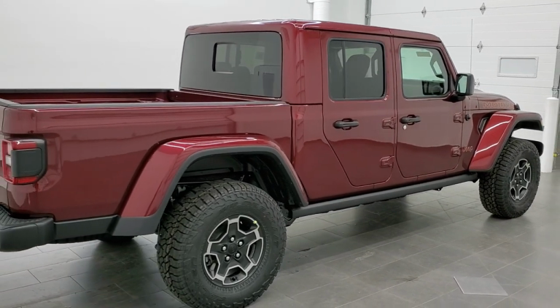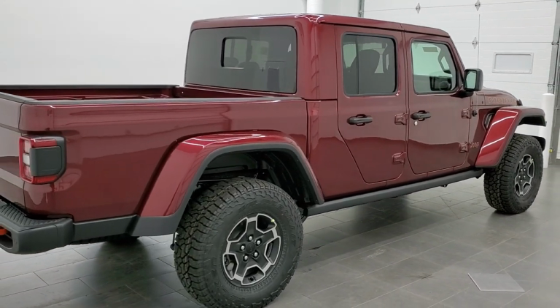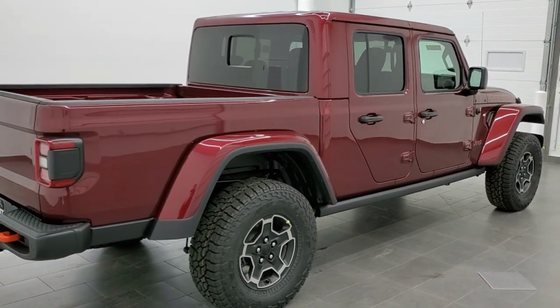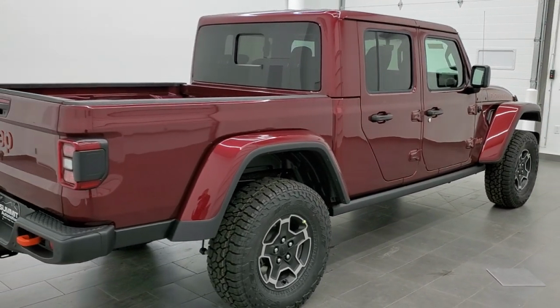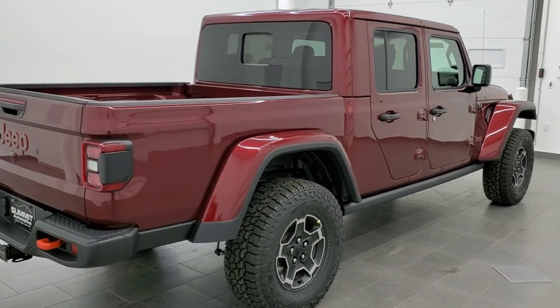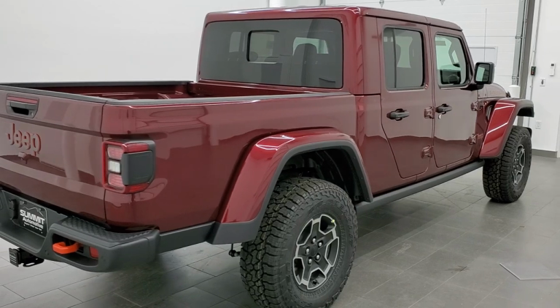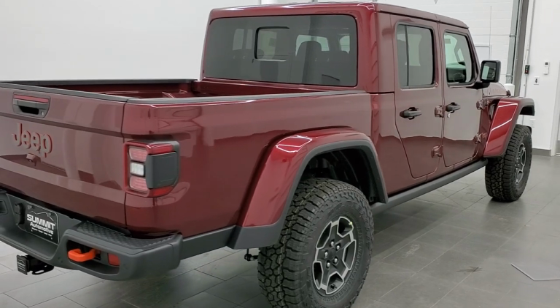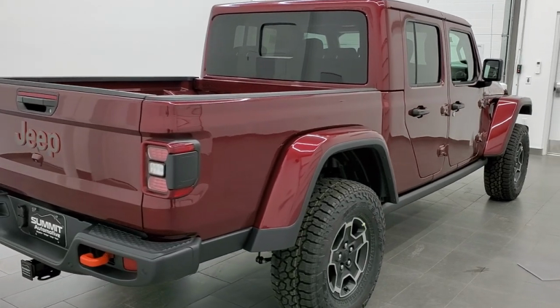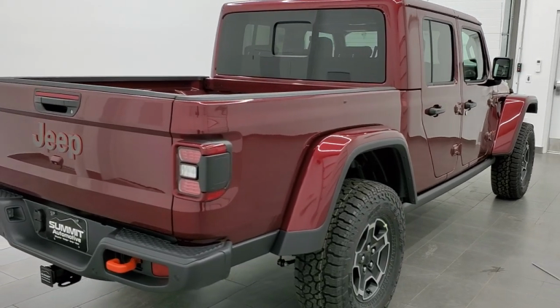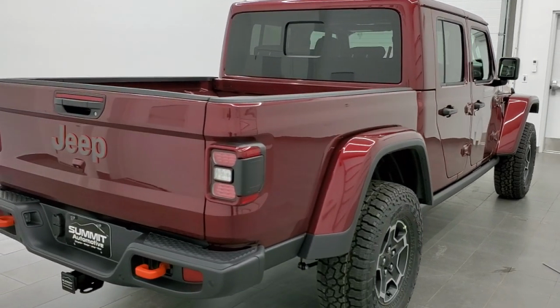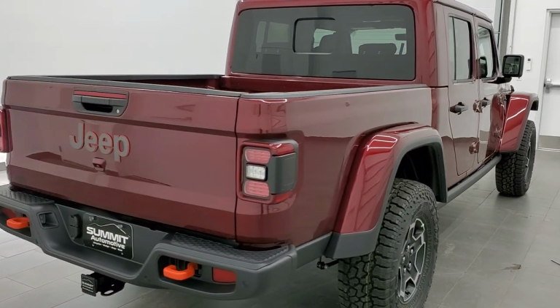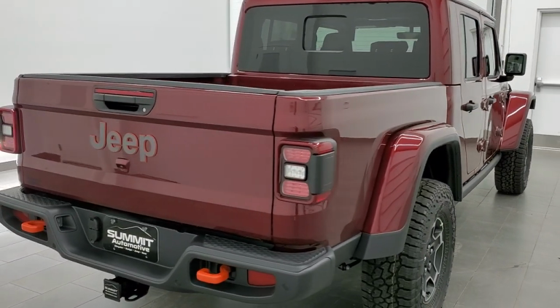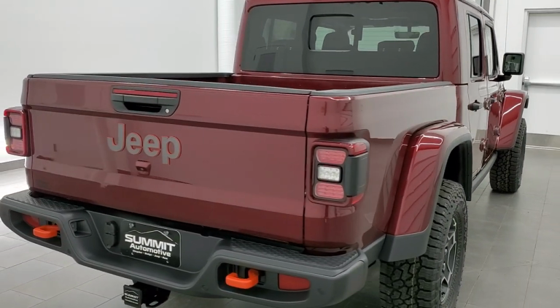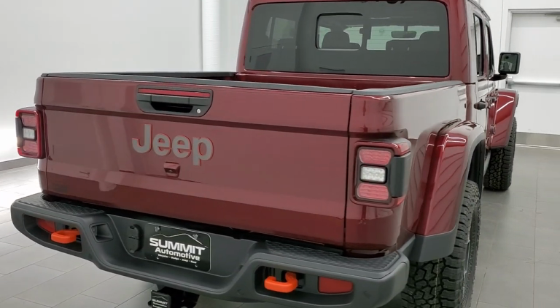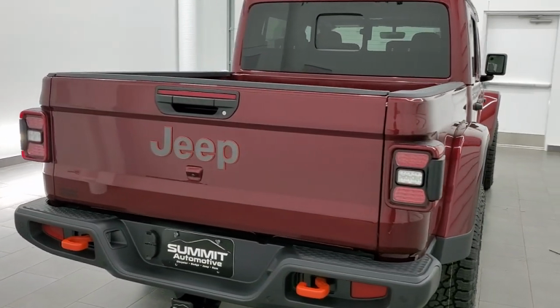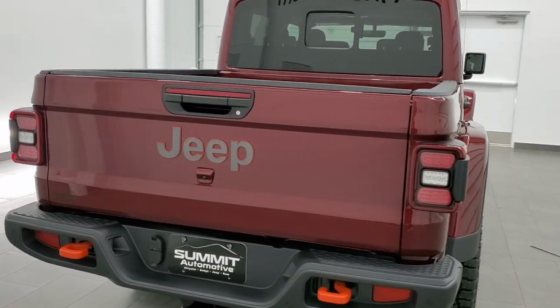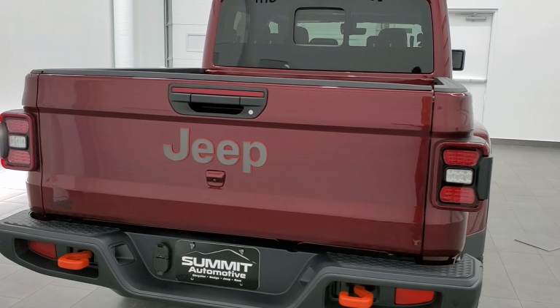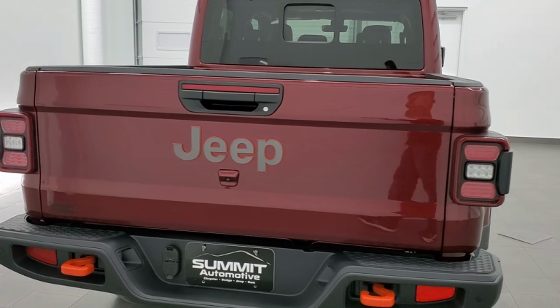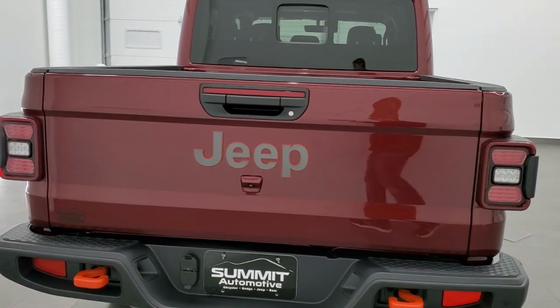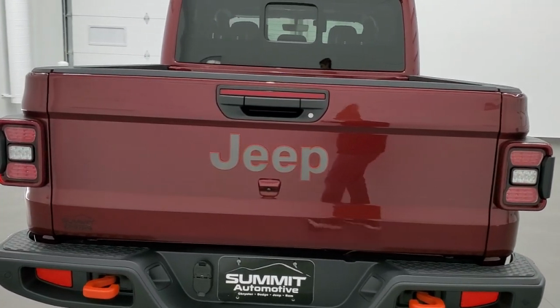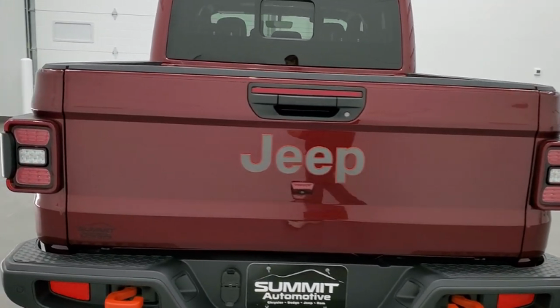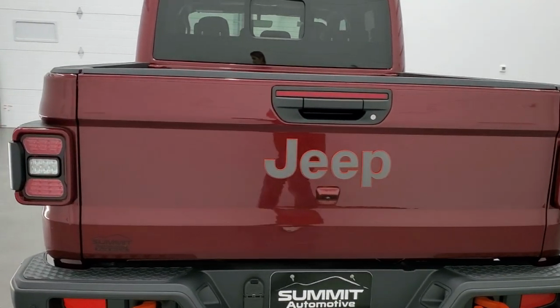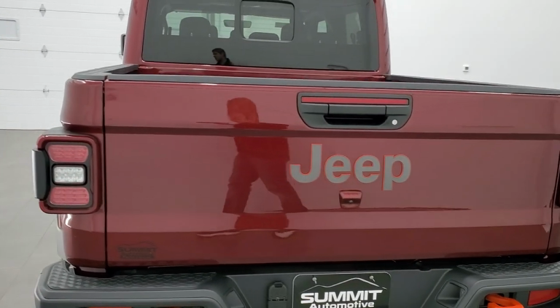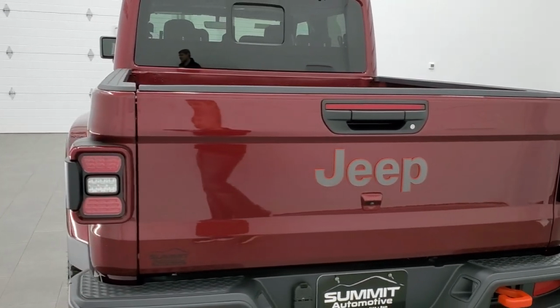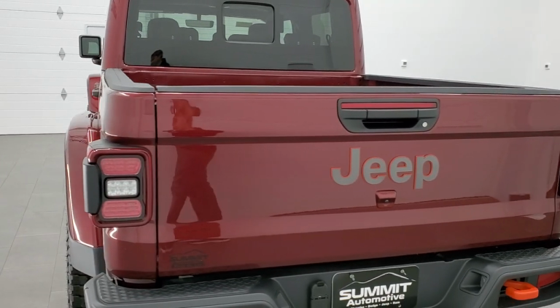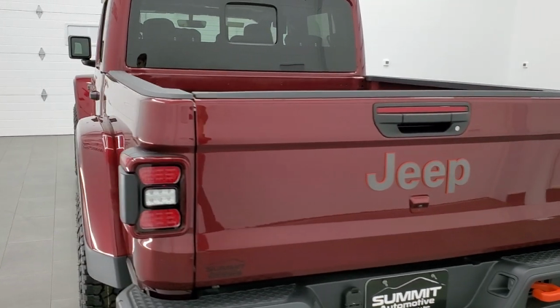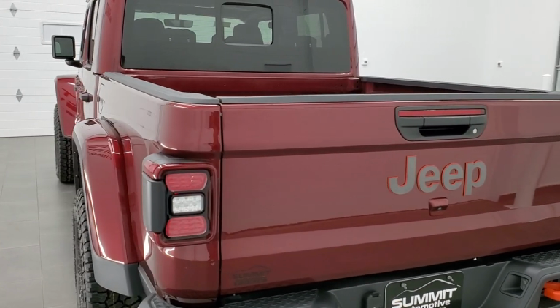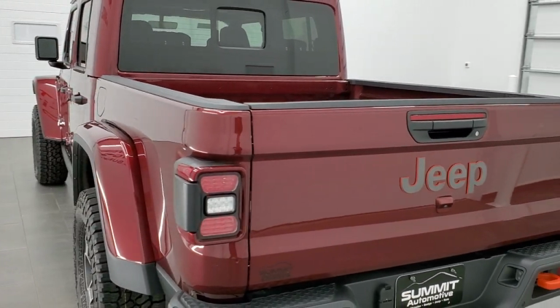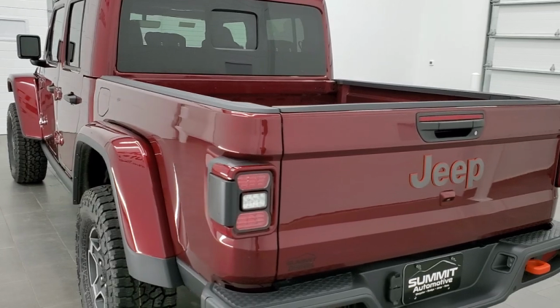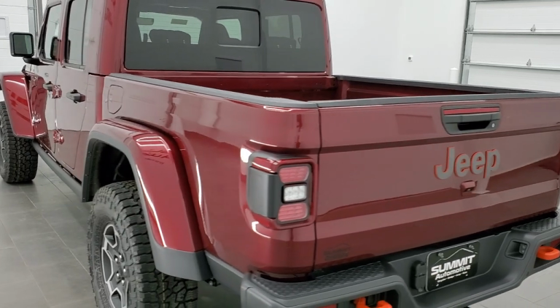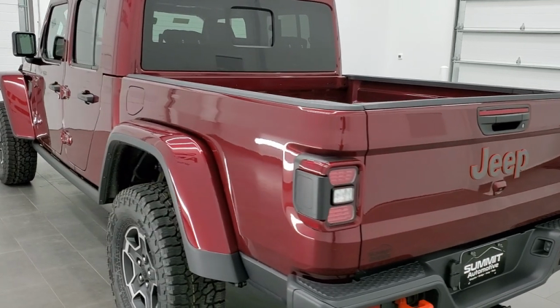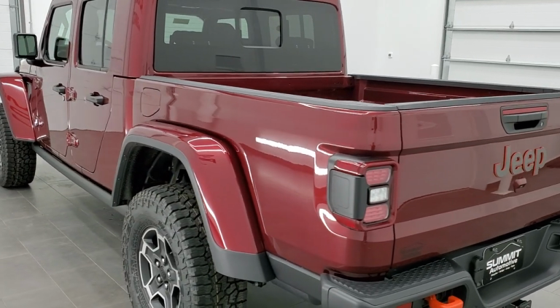This one has the 3.6 liter Pentastar V6 motor, going to give you 285 horsepower. It's going to get you 22 miles per gallon on the highway, 17 city with an average of 19. The color on this one is Snazberry Pearl Coat.